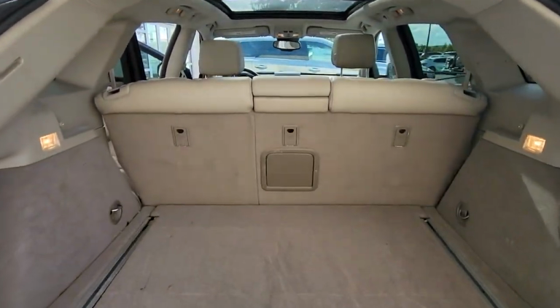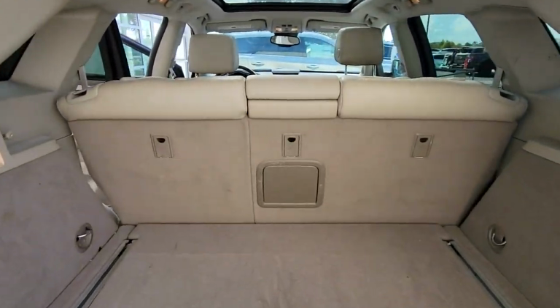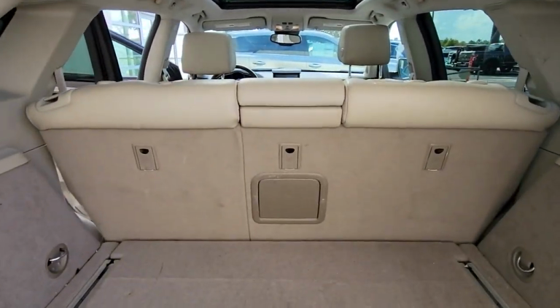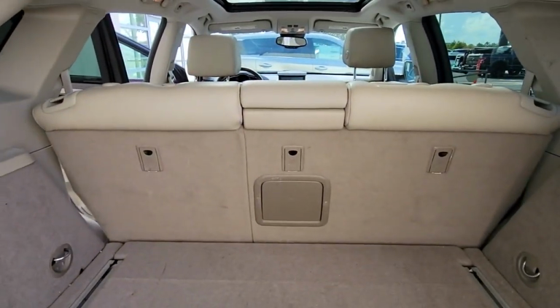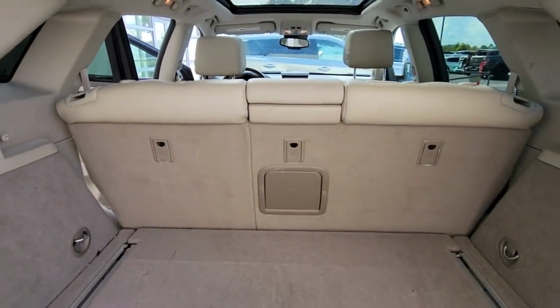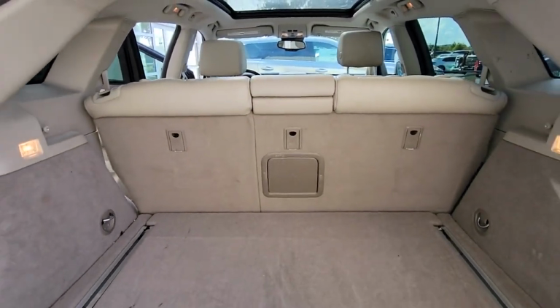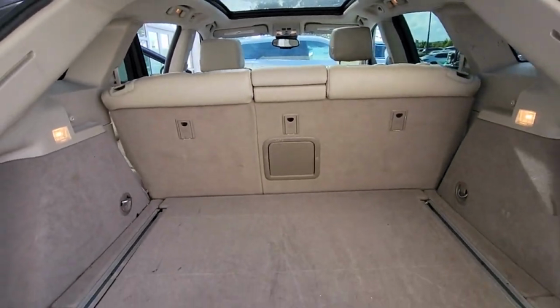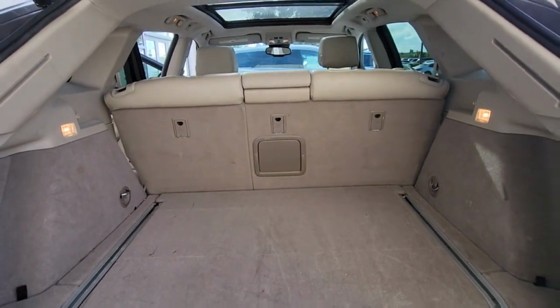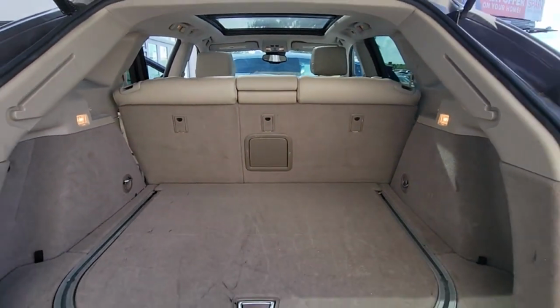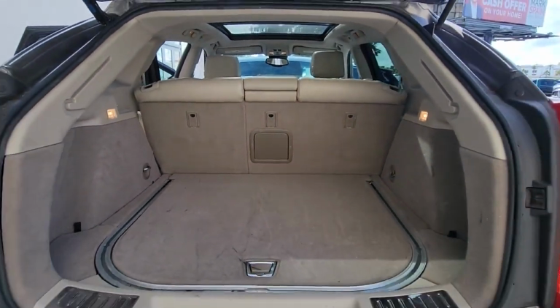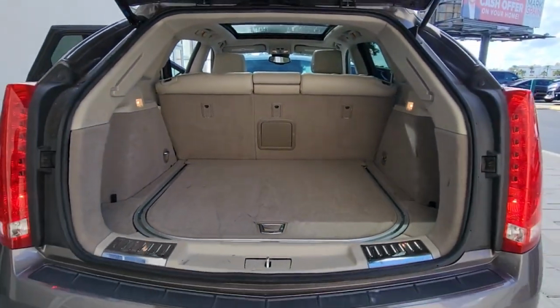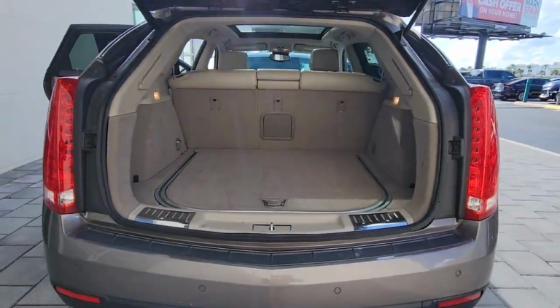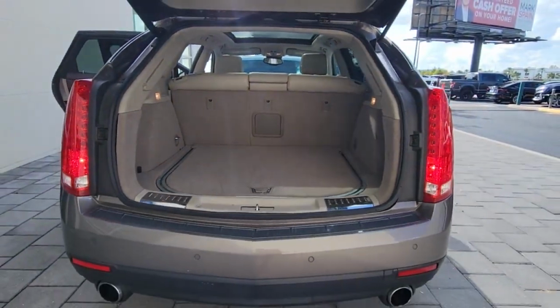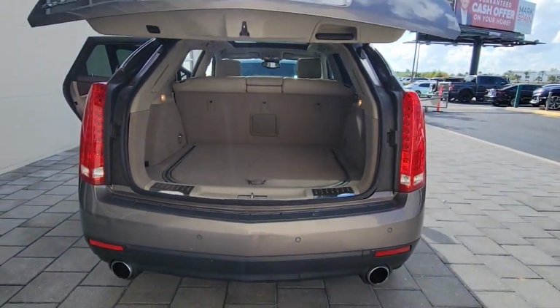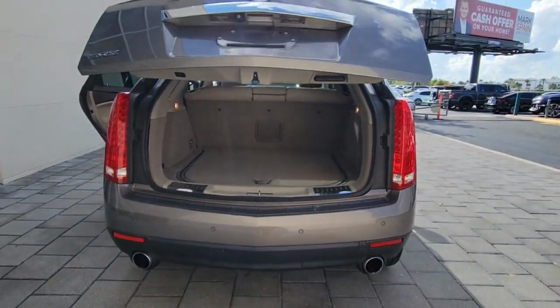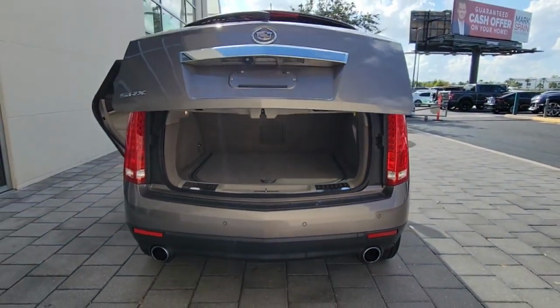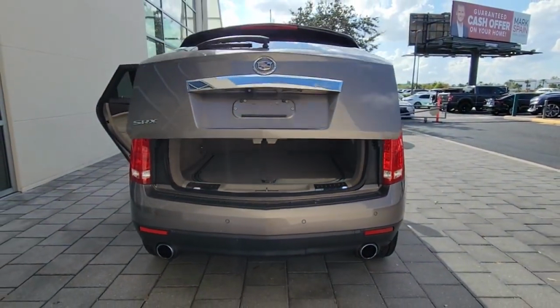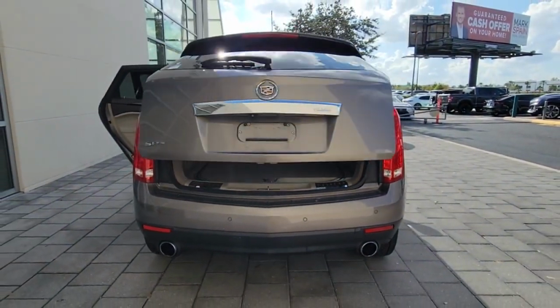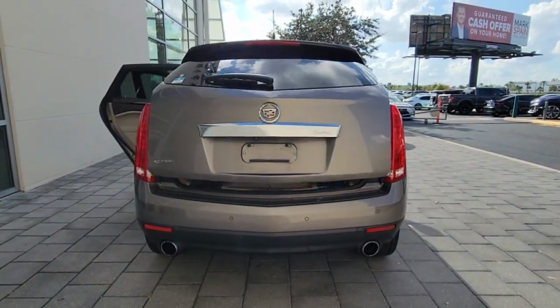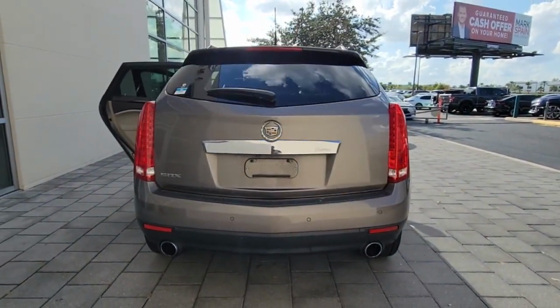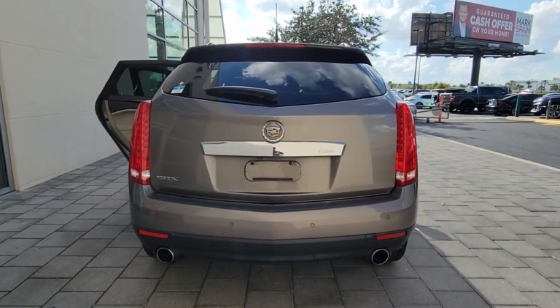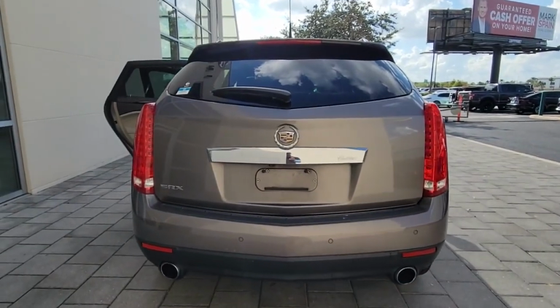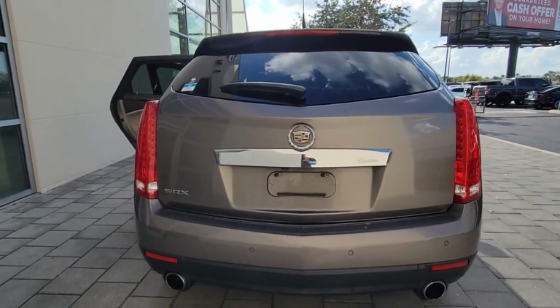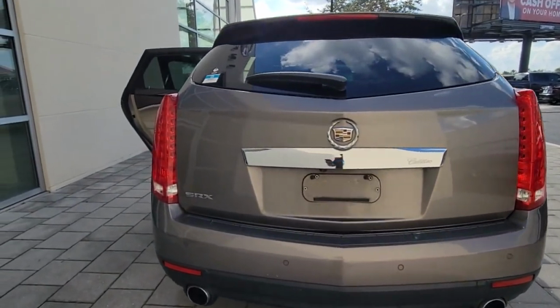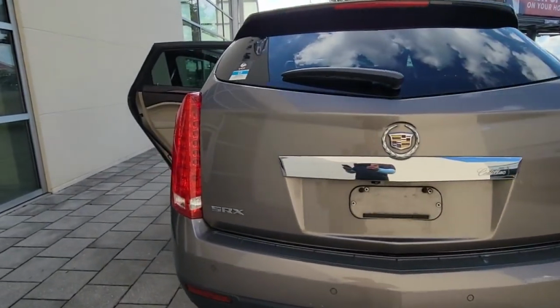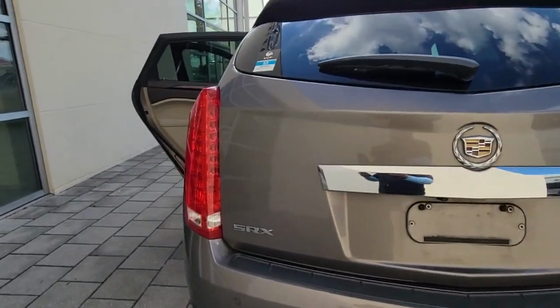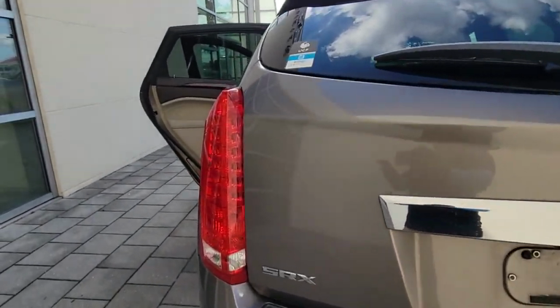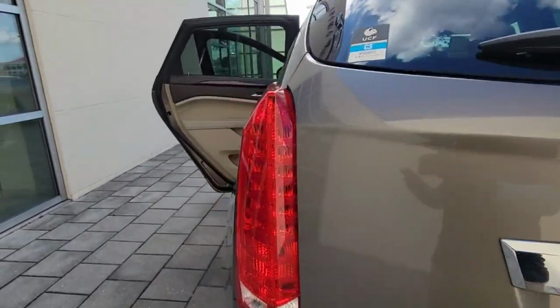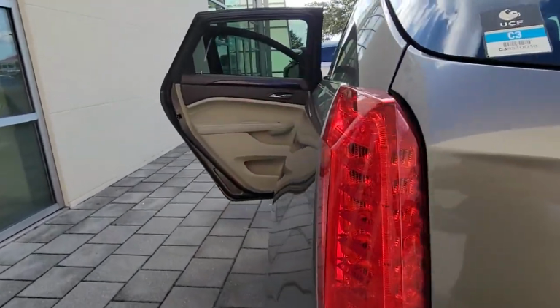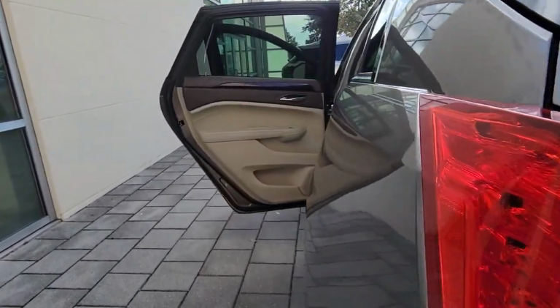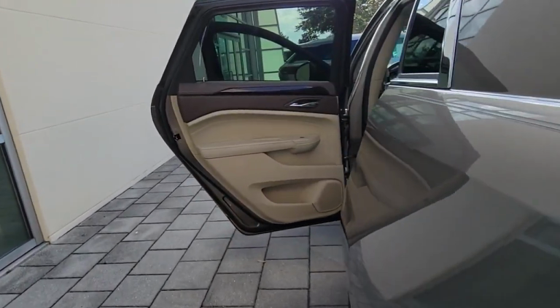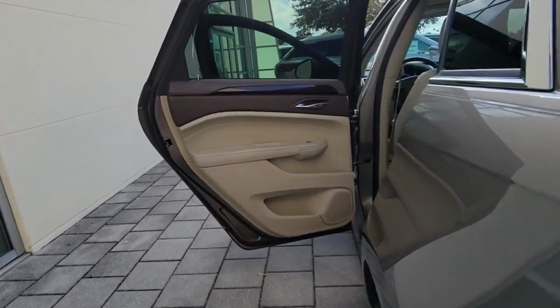Panoramic roof, keyless entry, navigation system, sun moonroof, remote engine start, keyless start, heated mirrors, fog lamps, satellite radio, heated rear seat.